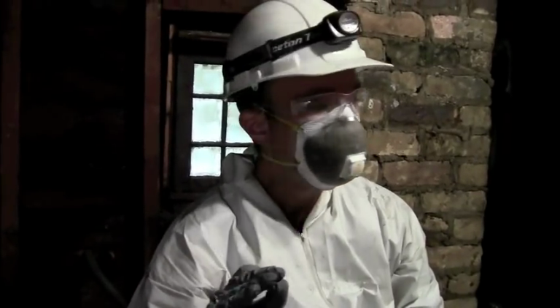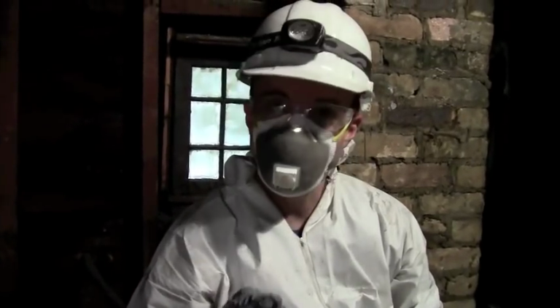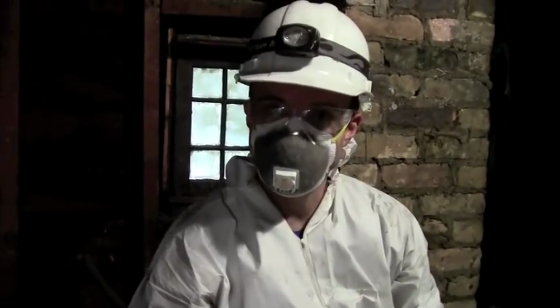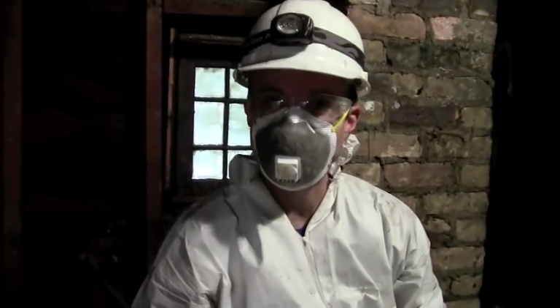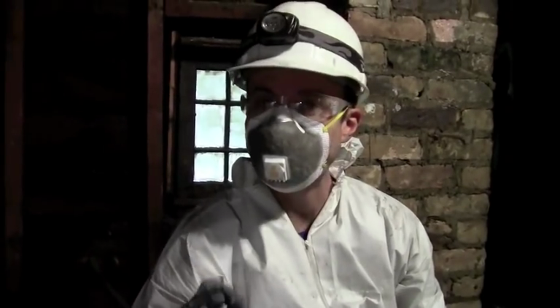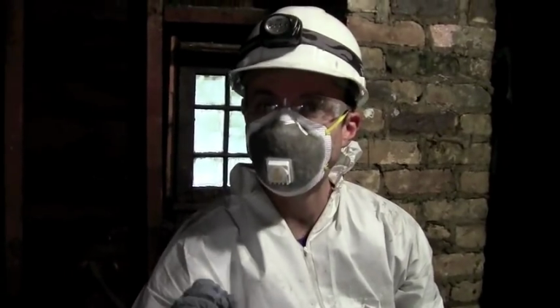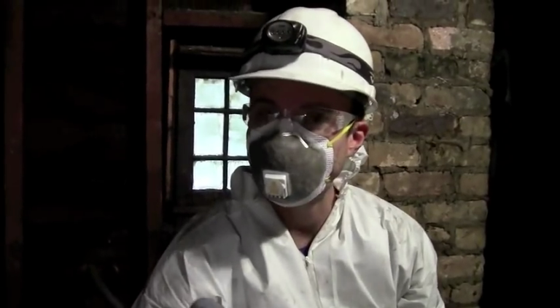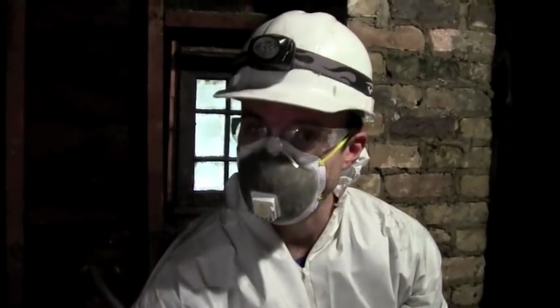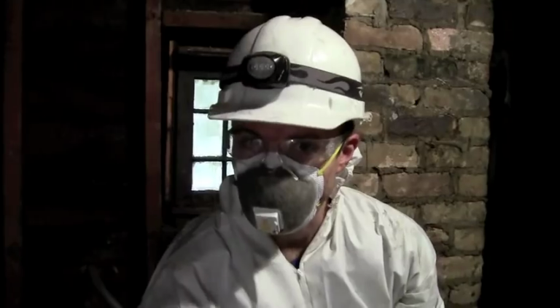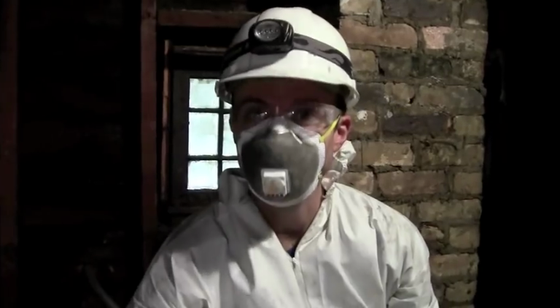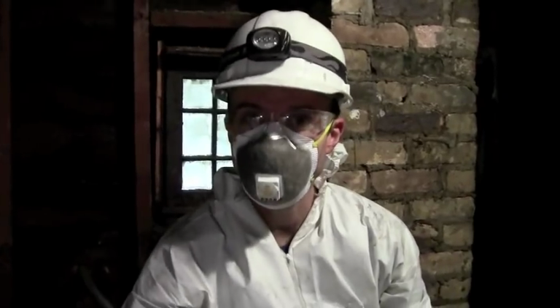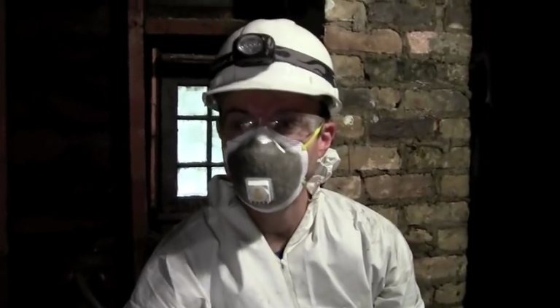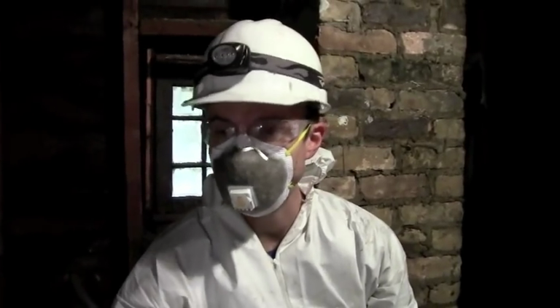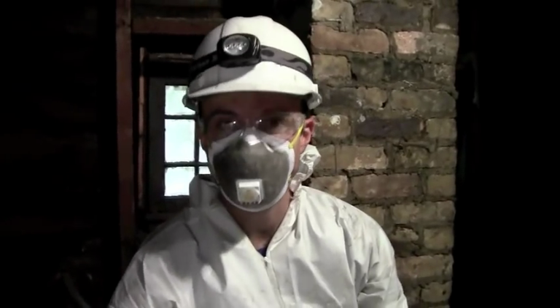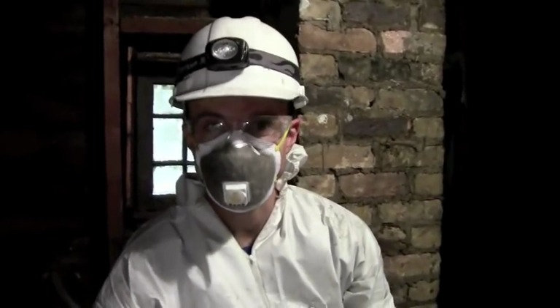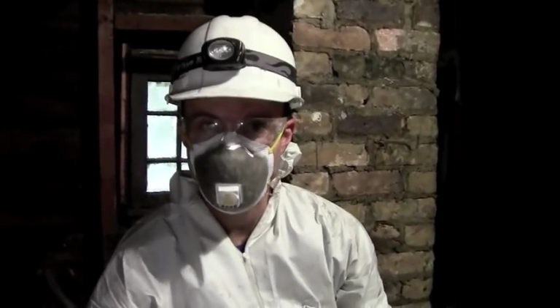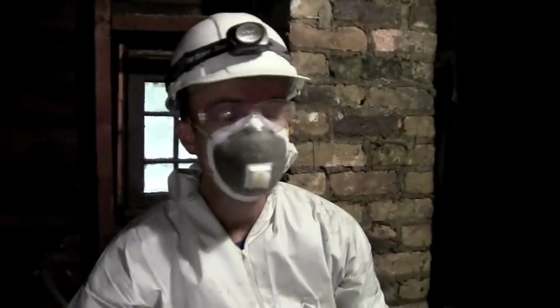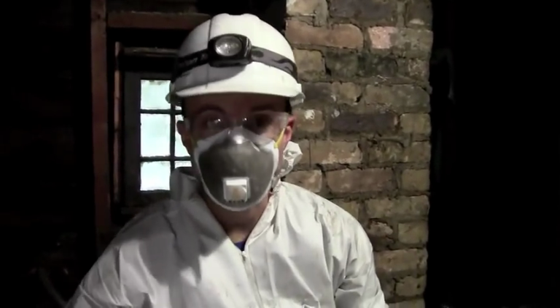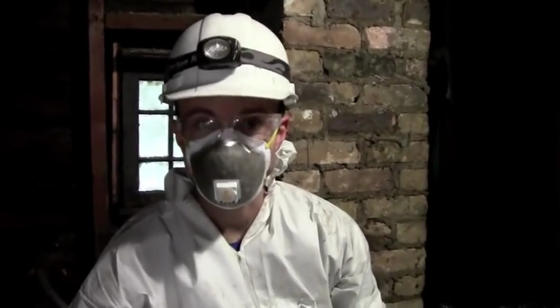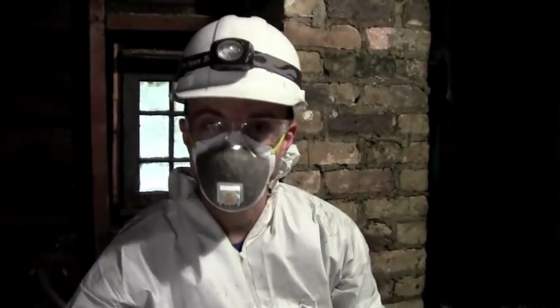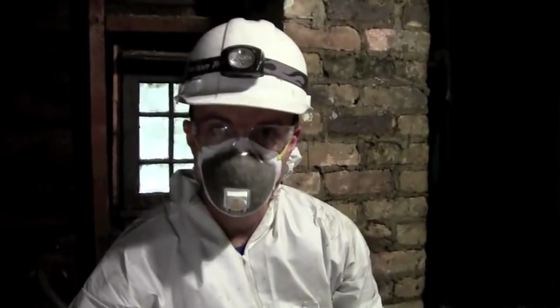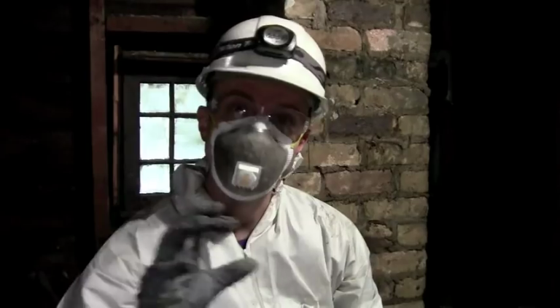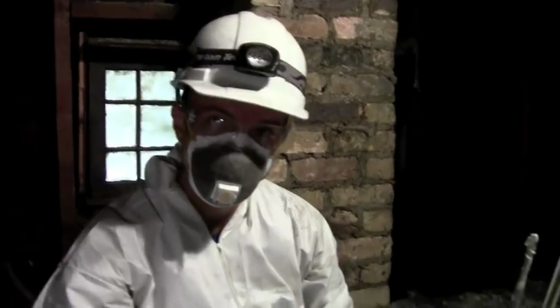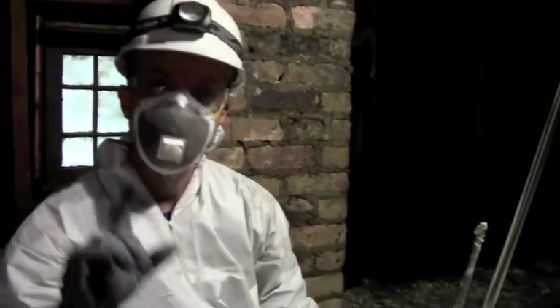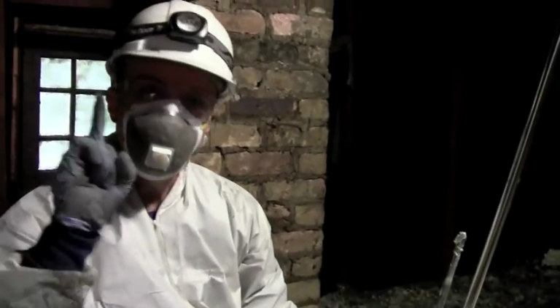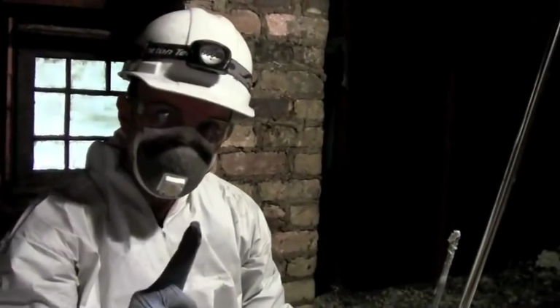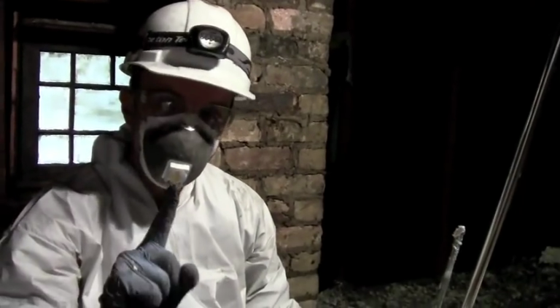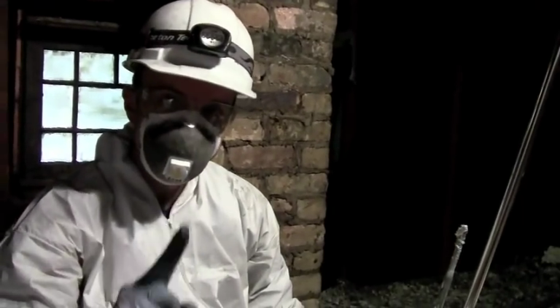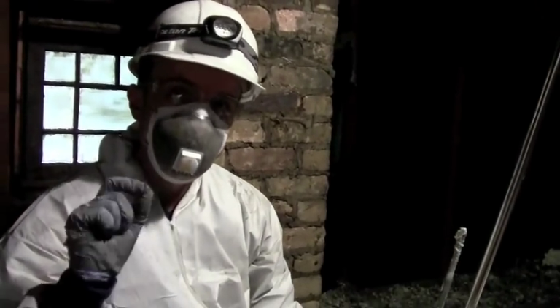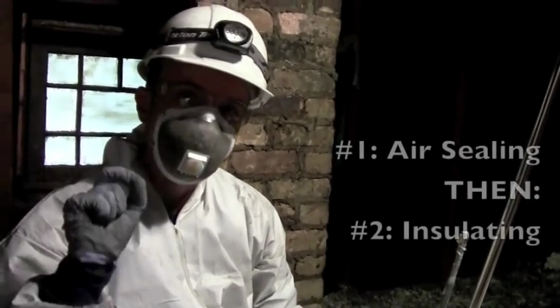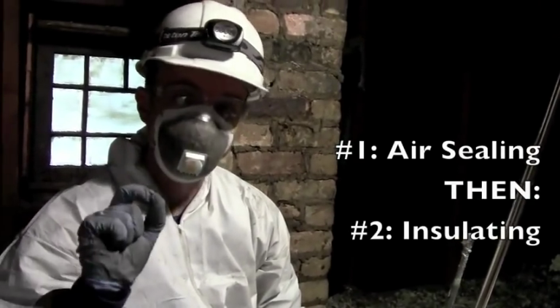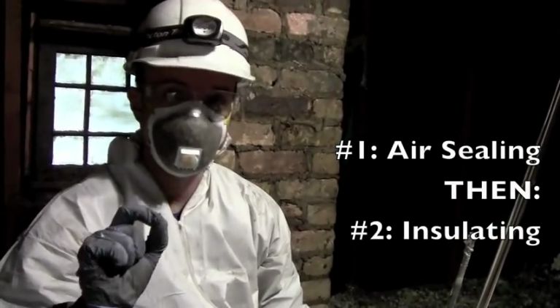What we're working on today is not attic insulation, which most people think is the big thing to do in an attic. It's not true — total lie, don't do it. The first thing to always do is attic air sealing.